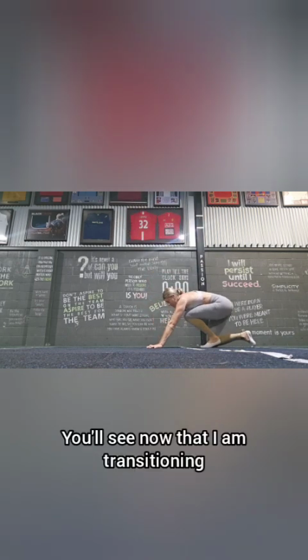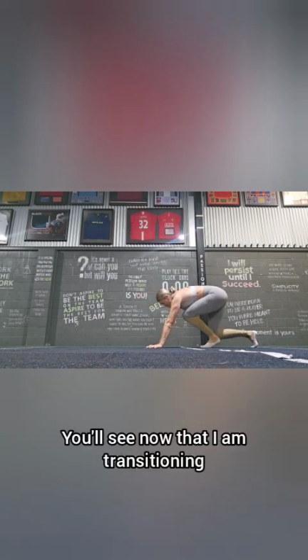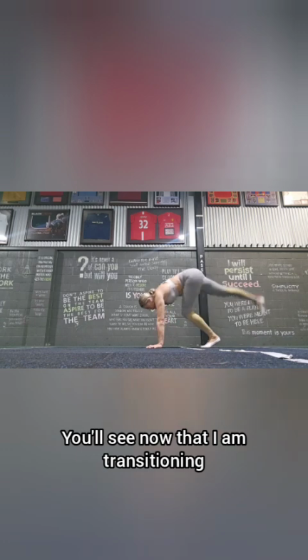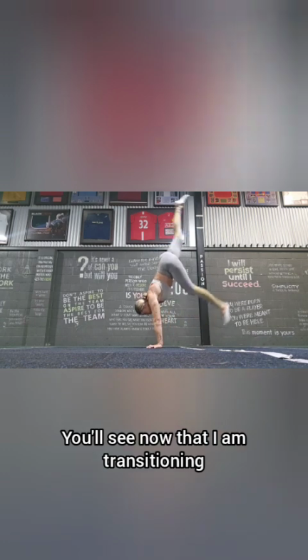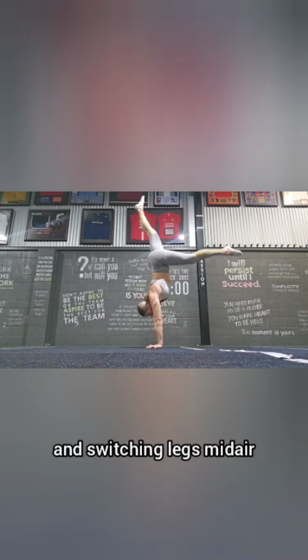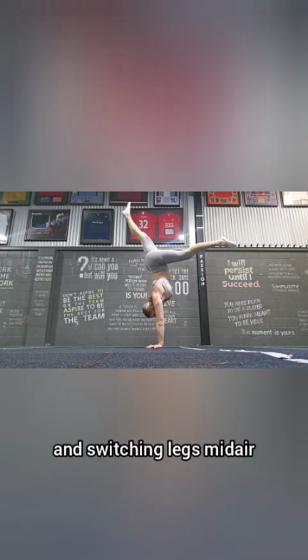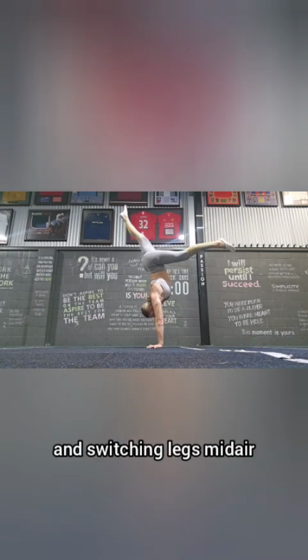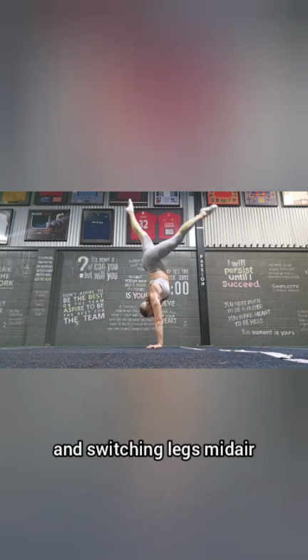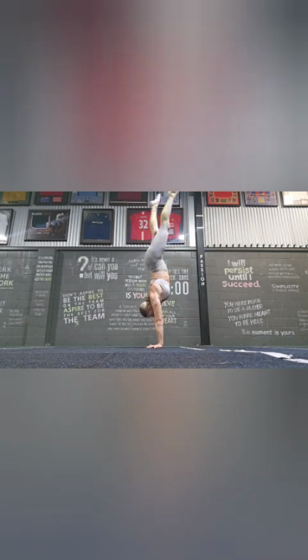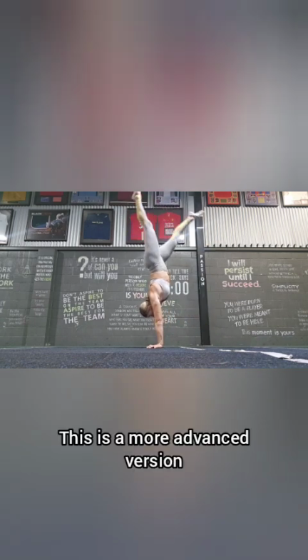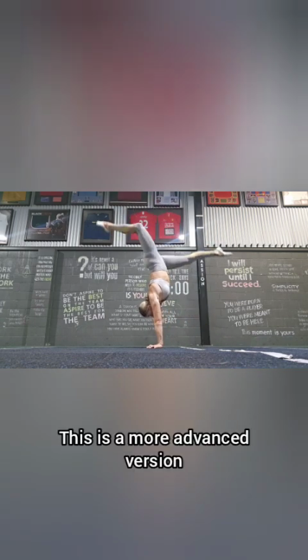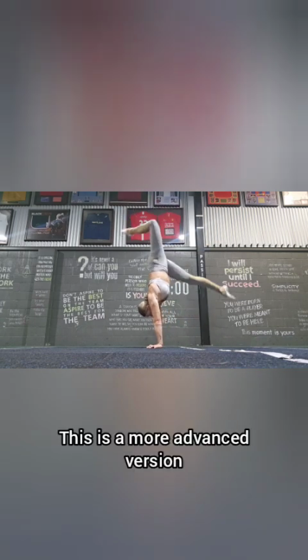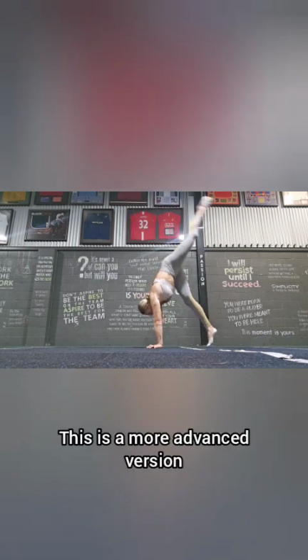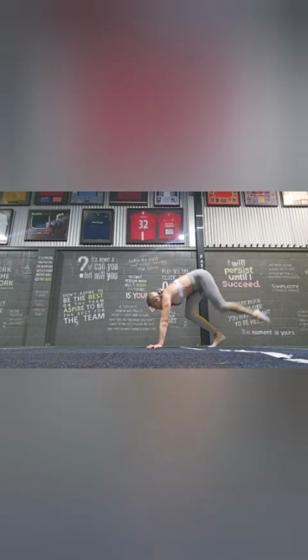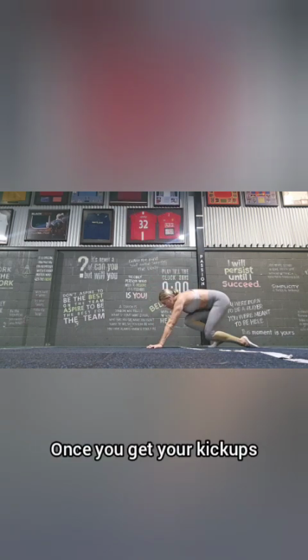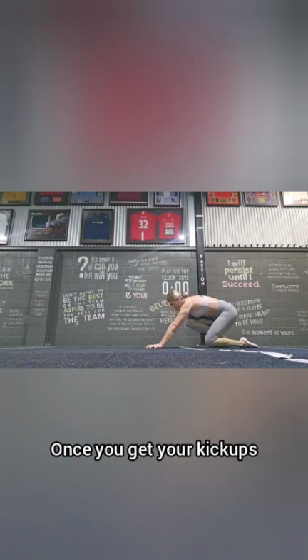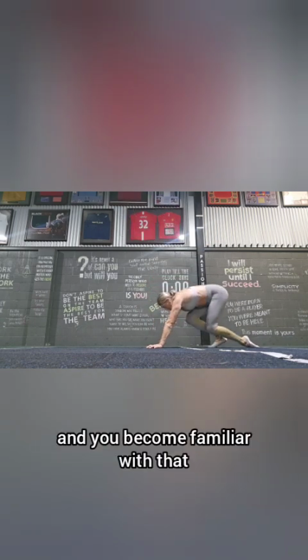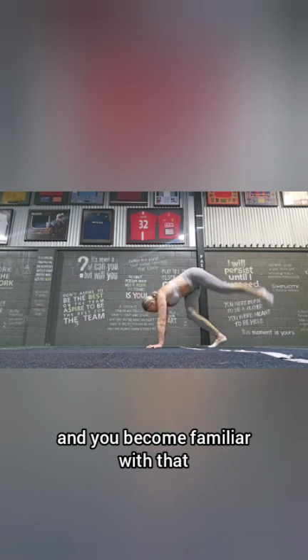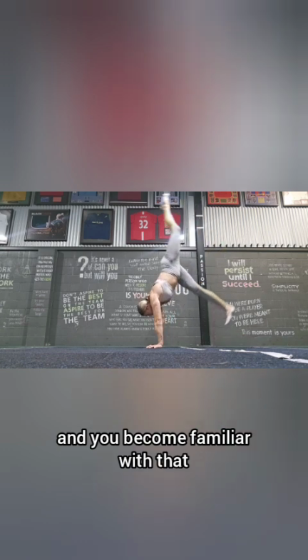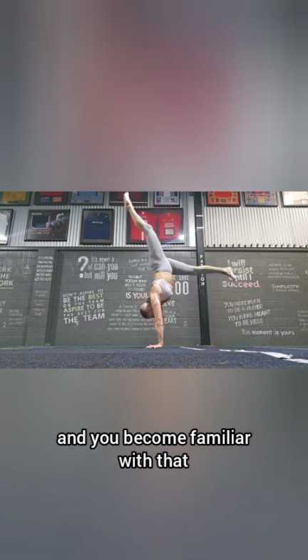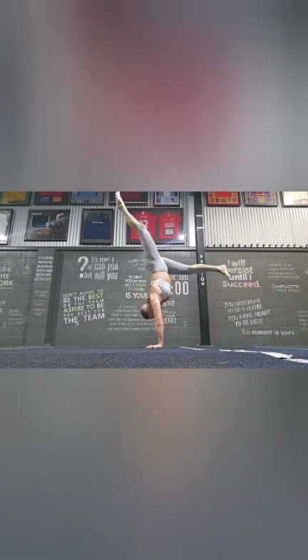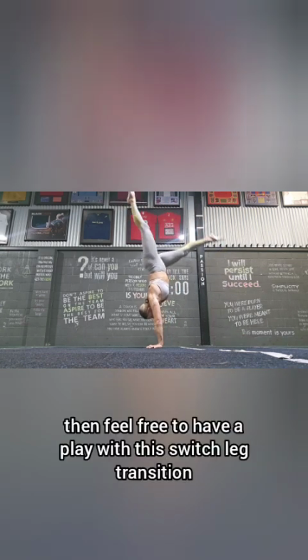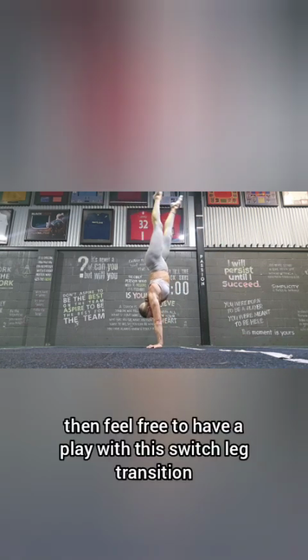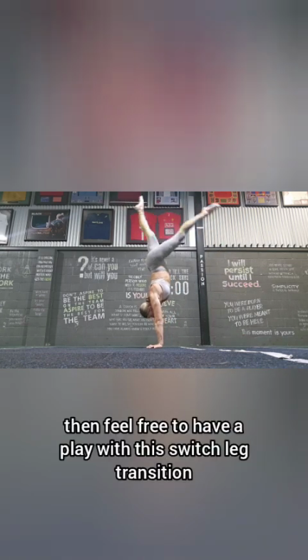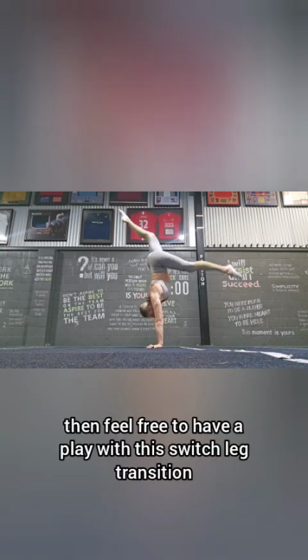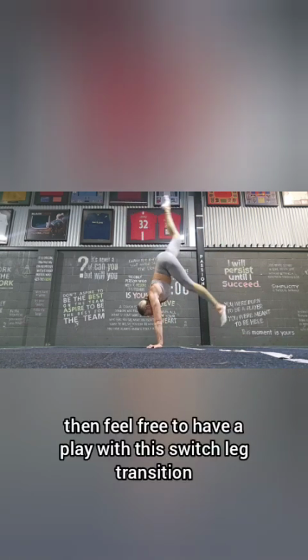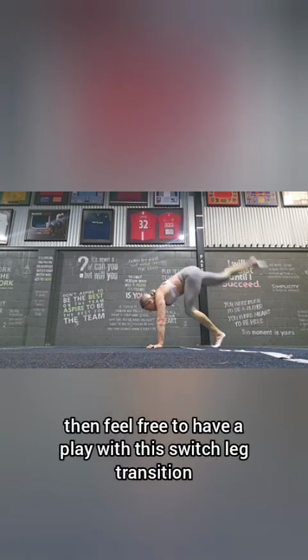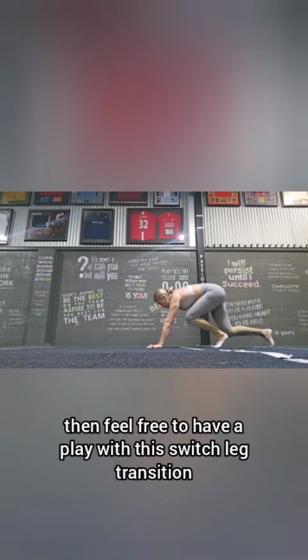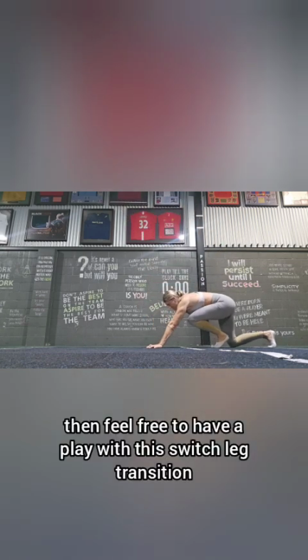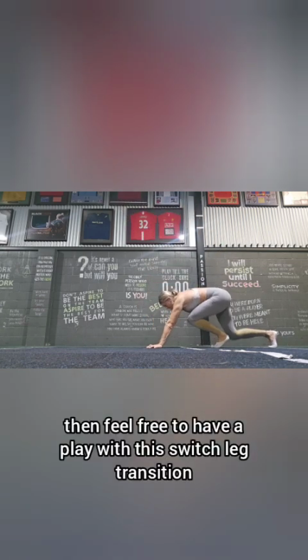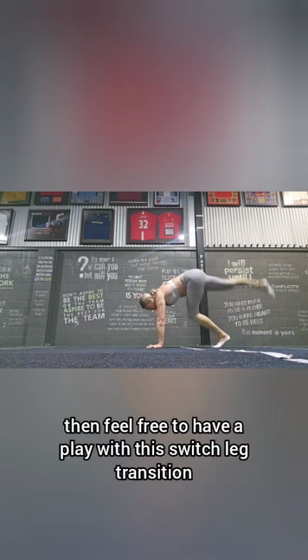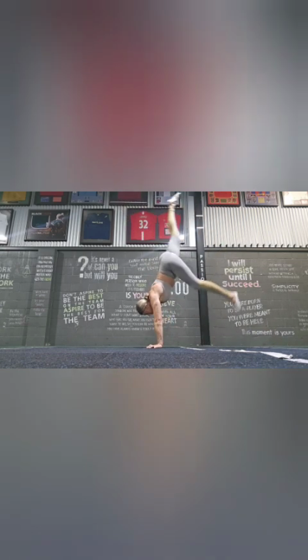You'll see now that I am transitioning and switching legs mid-air — this is a more advanced version. Once you get your kick-ups and become familiar with them, feel free to have a play with this switch-leg transition. You'll be pretty cooked after those, but they feel super fun.